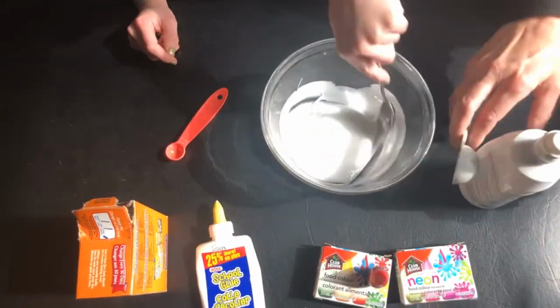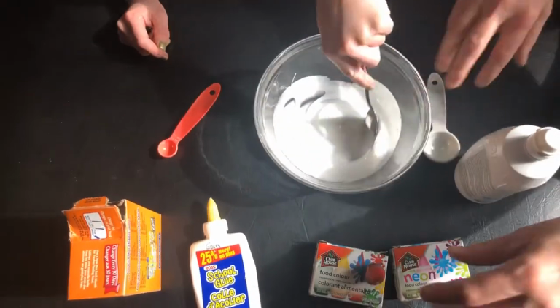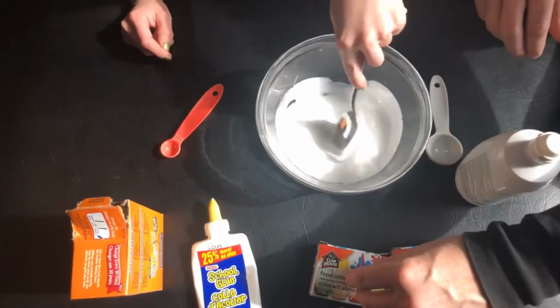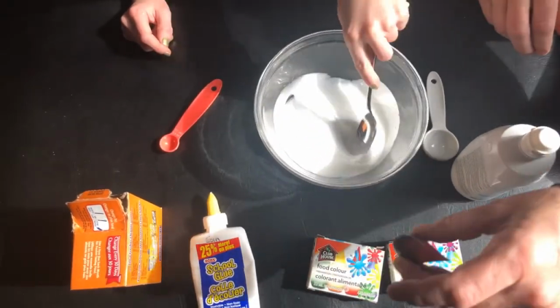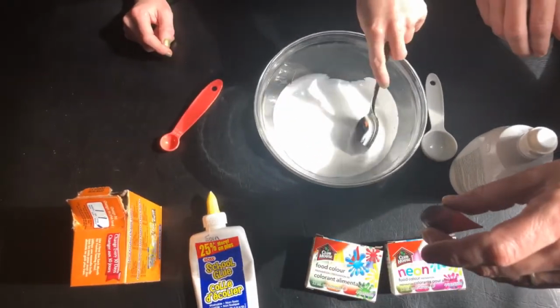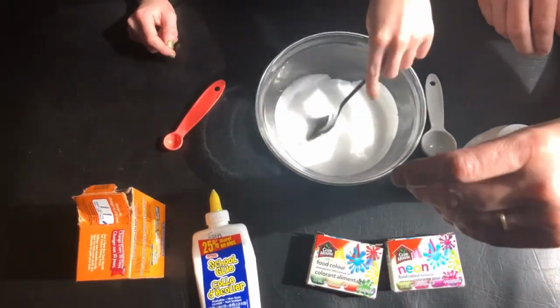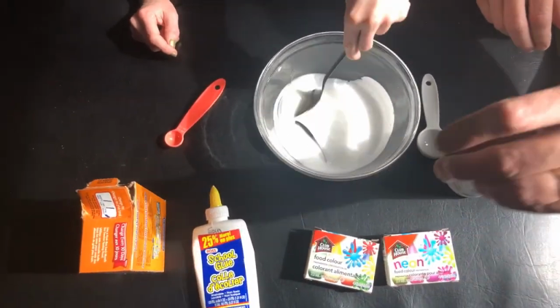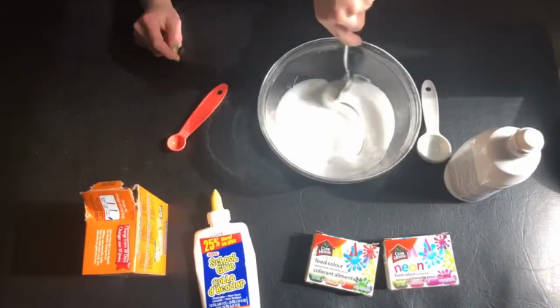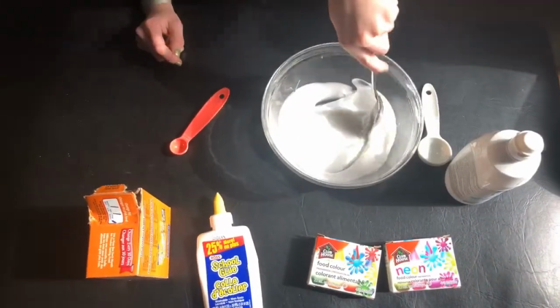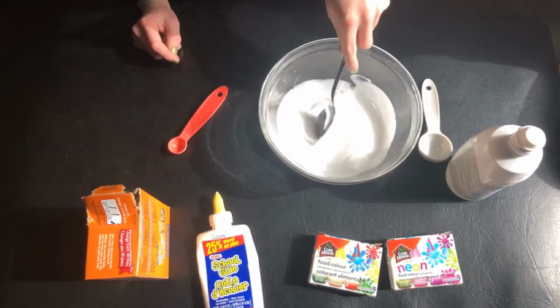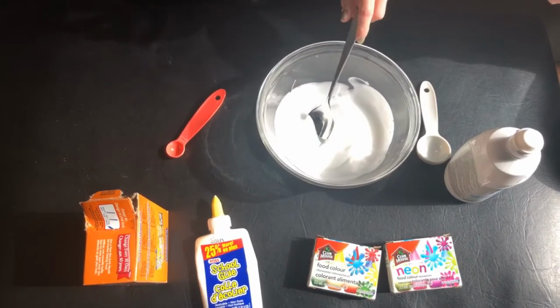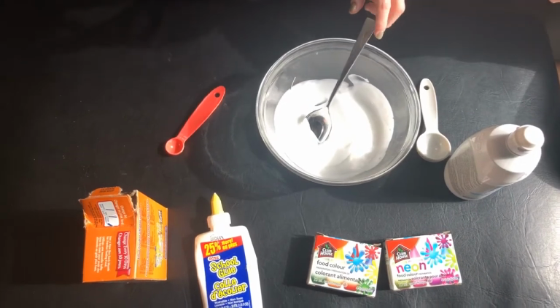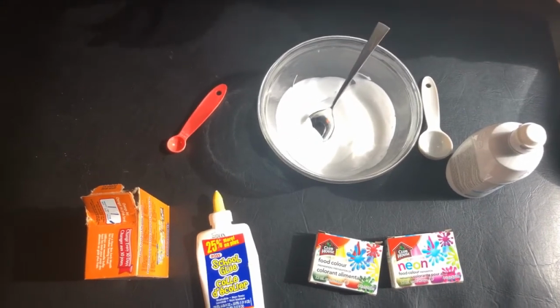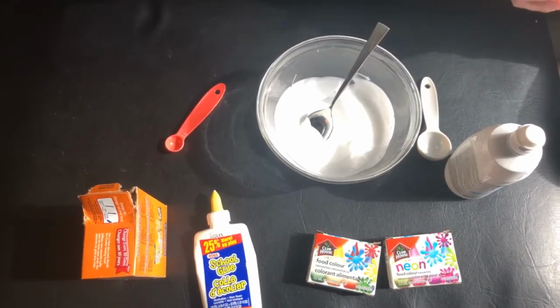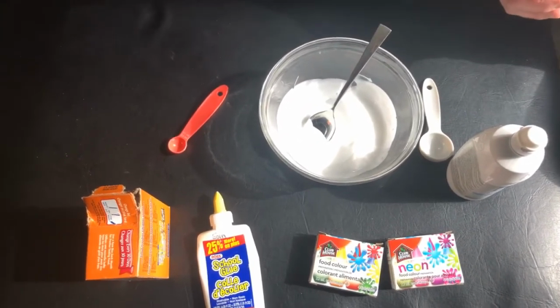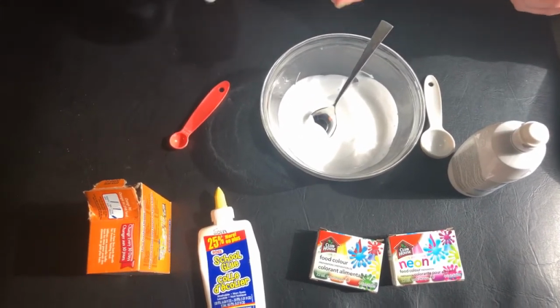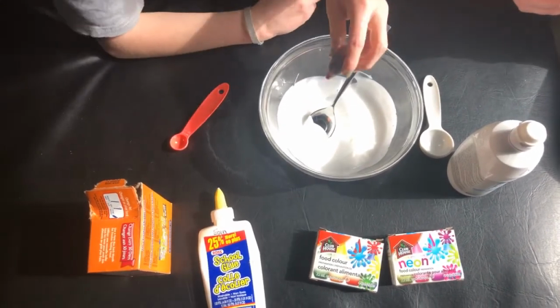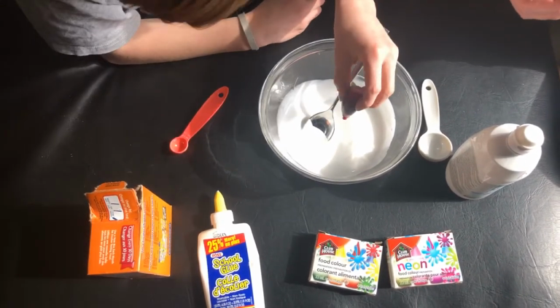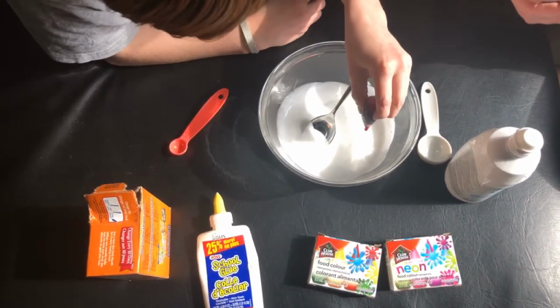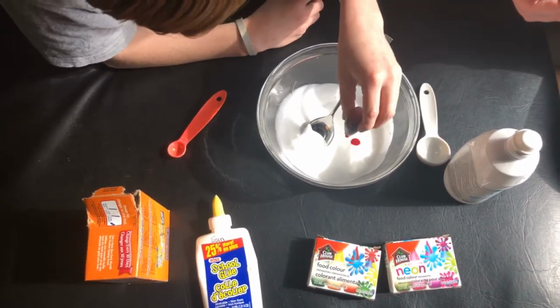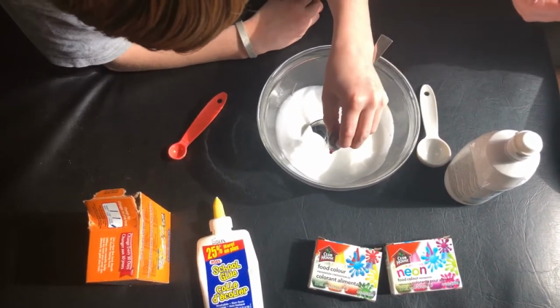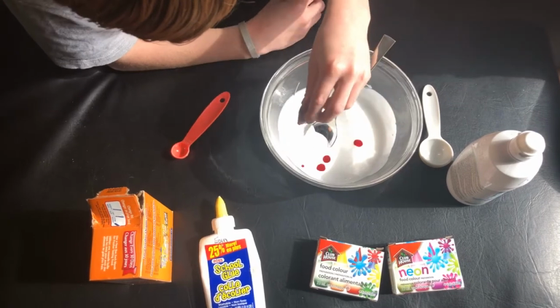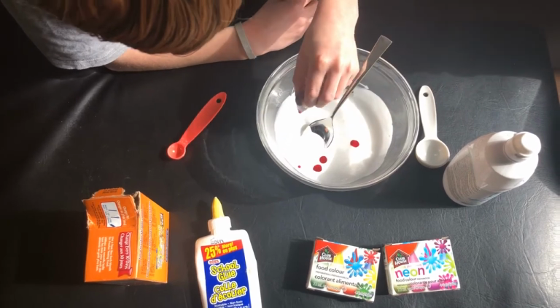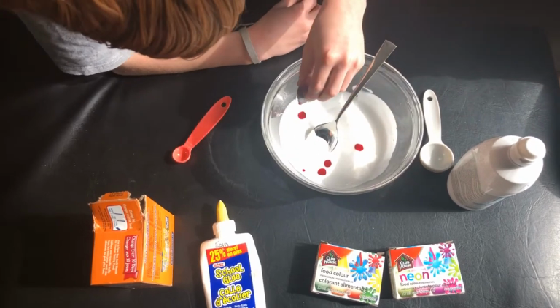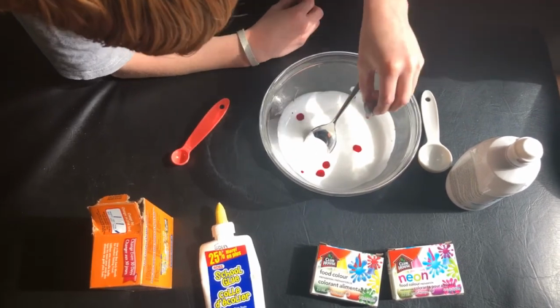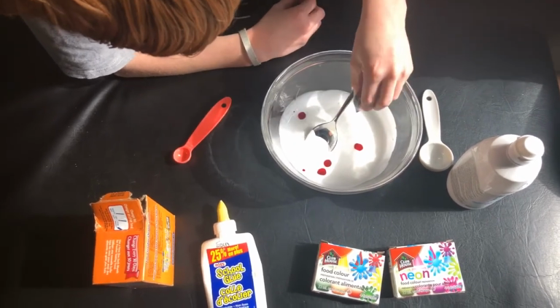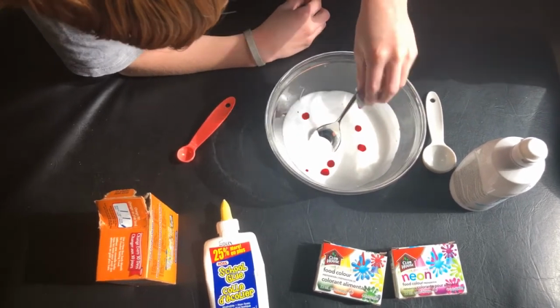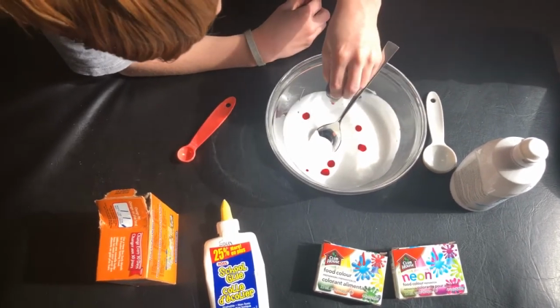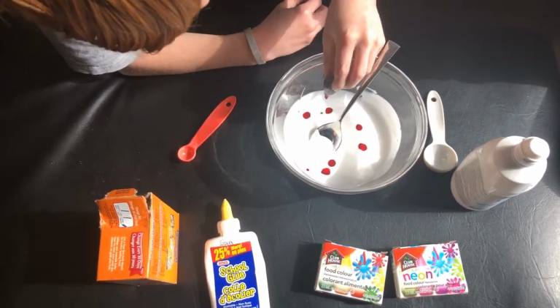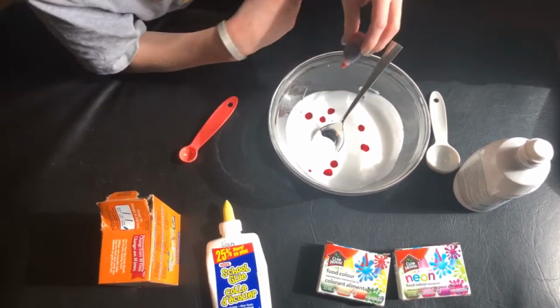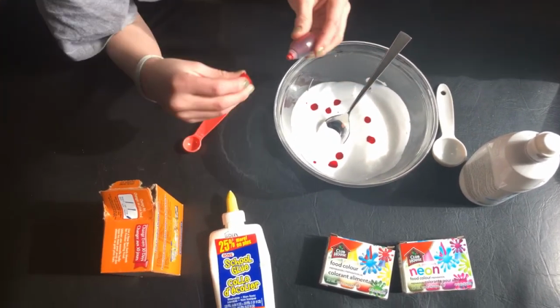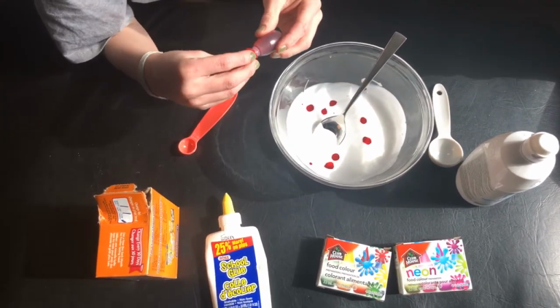He's decided he wants his slime to be red, so he's going to add a few drops of red food coloring. You can also add glitter or different textures to your slime, but today we're just going to use food coloring — keeping it simple.